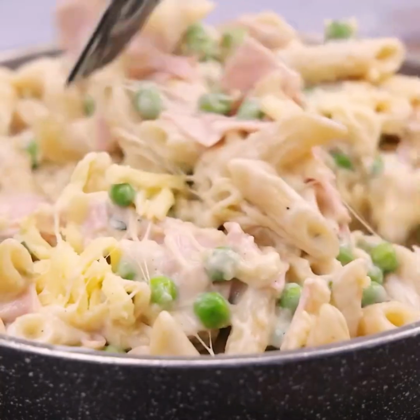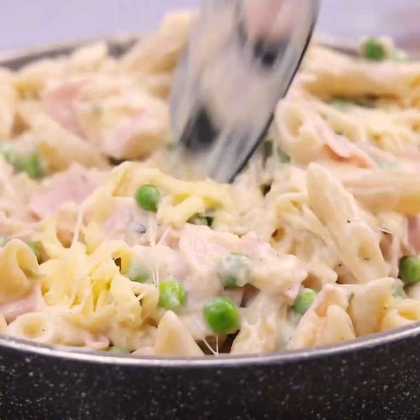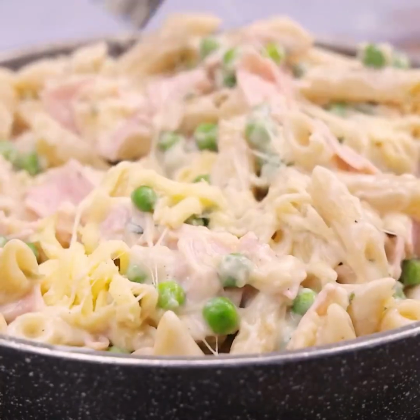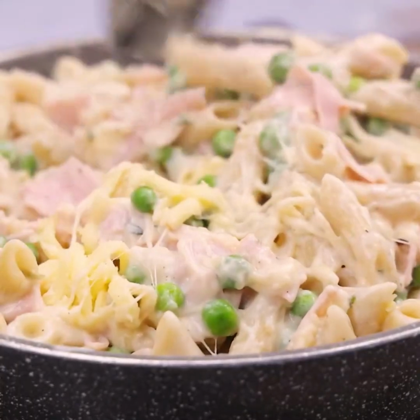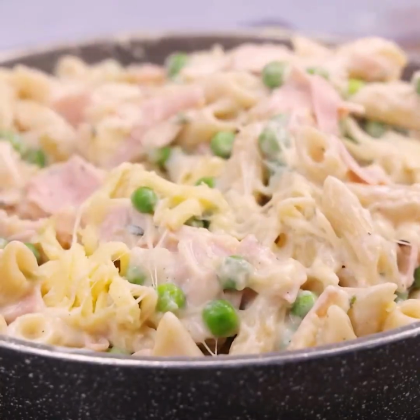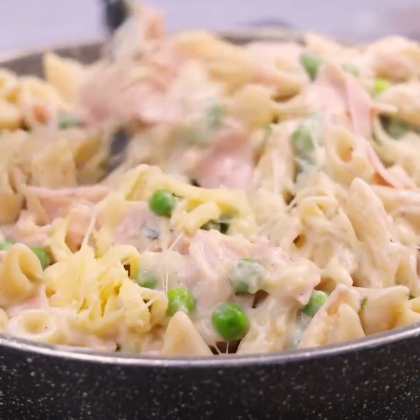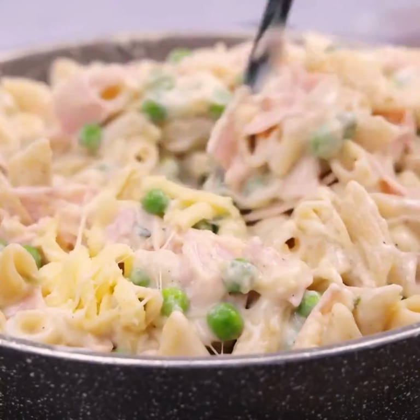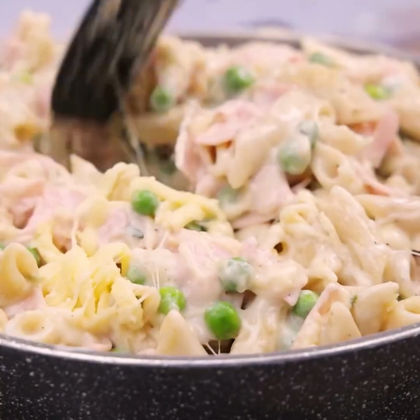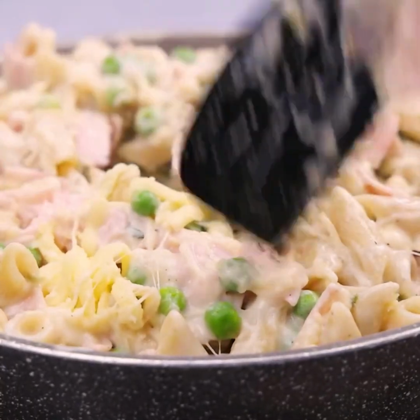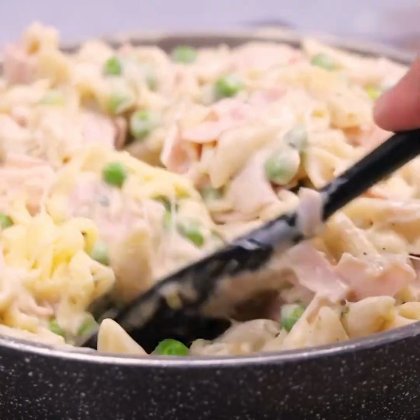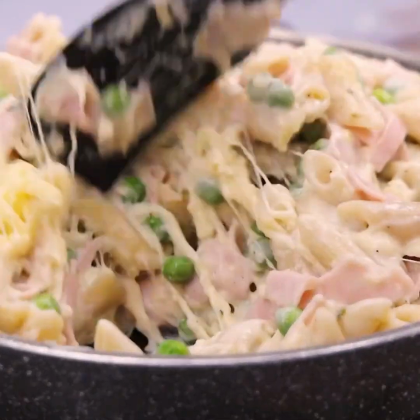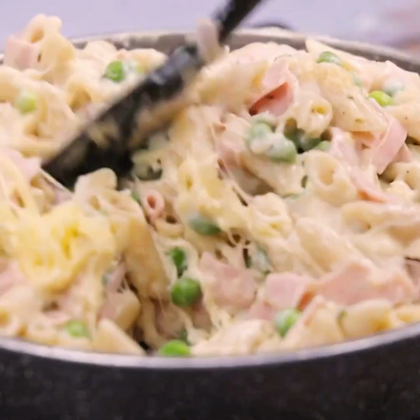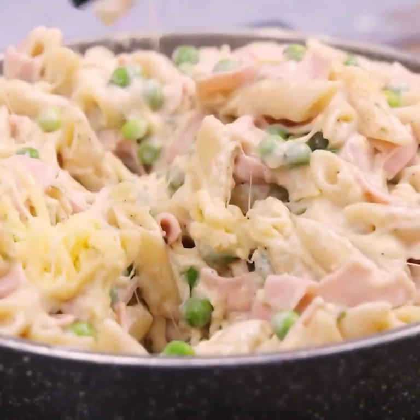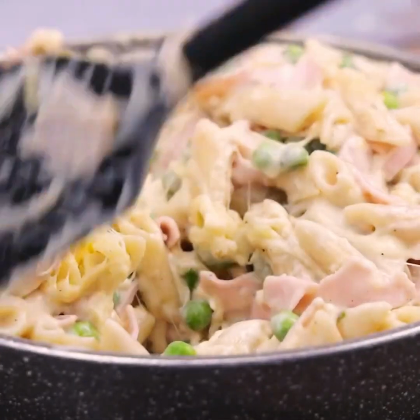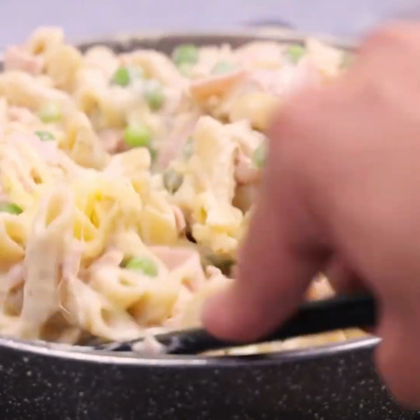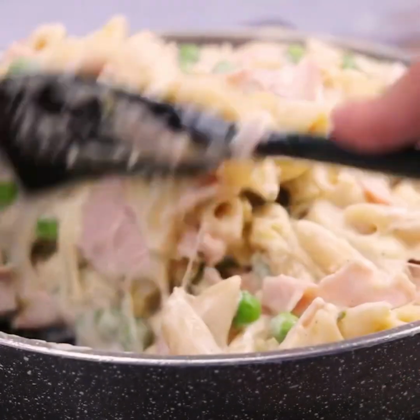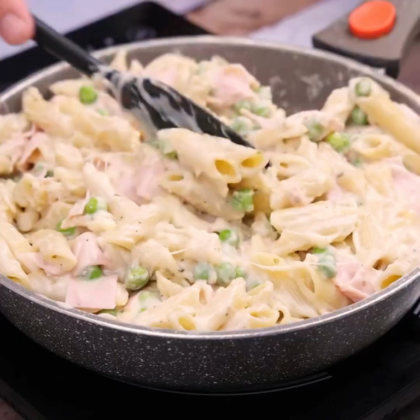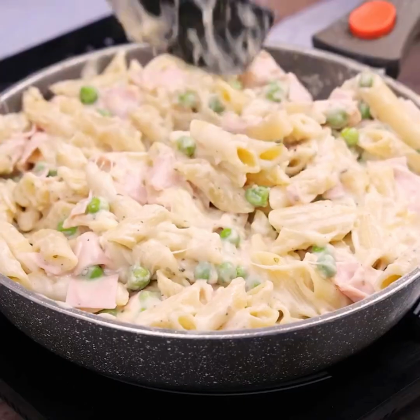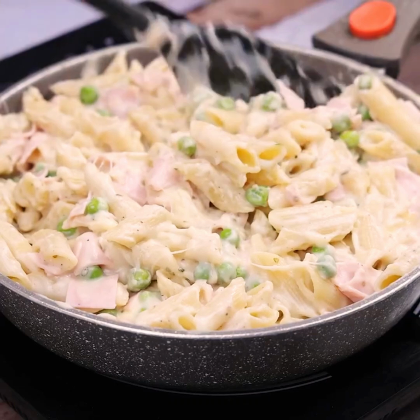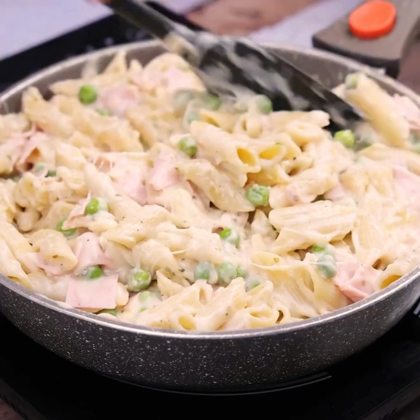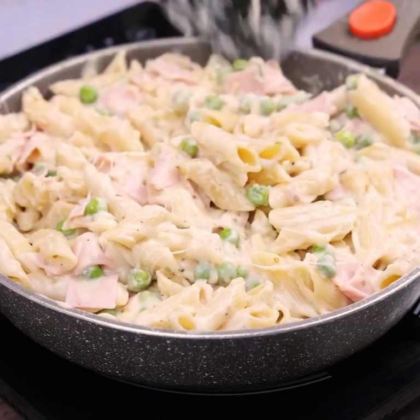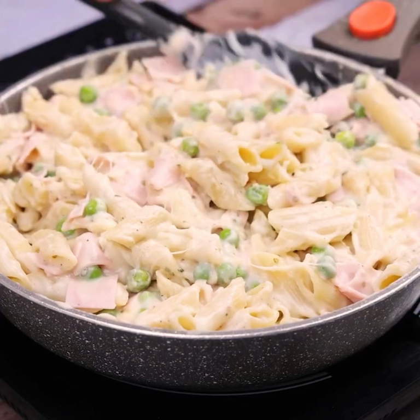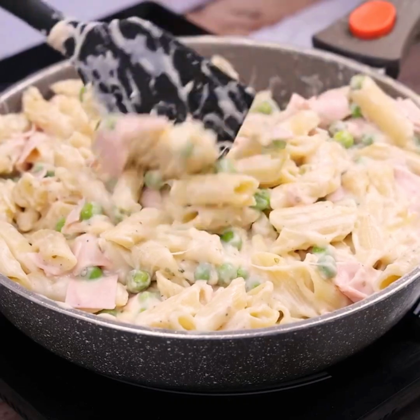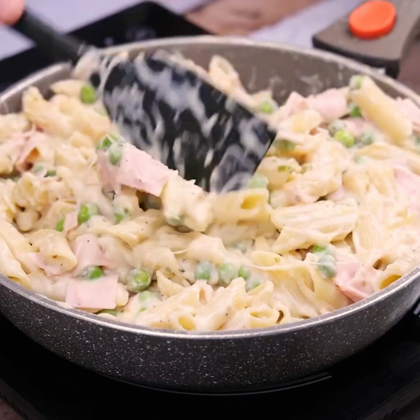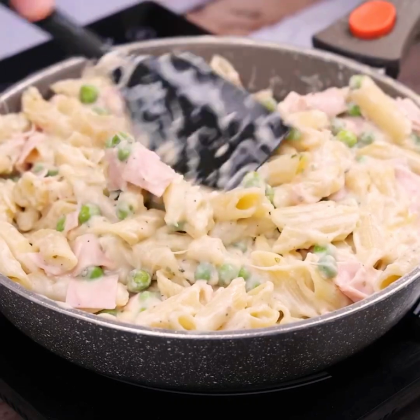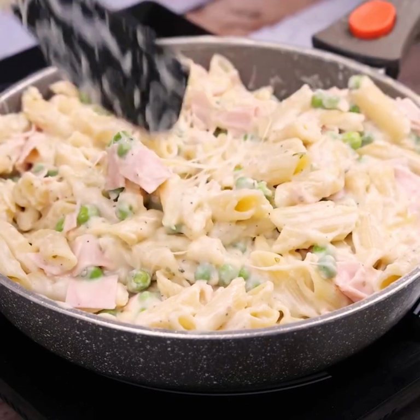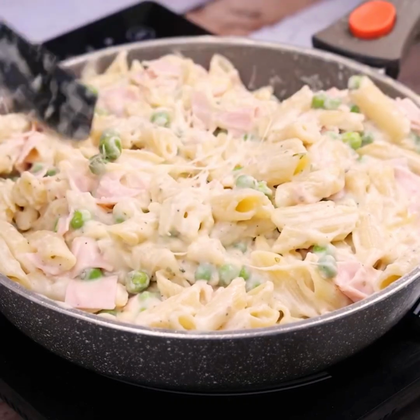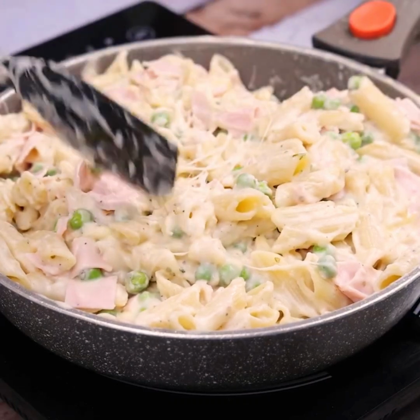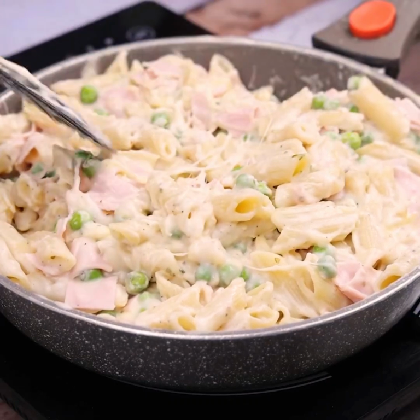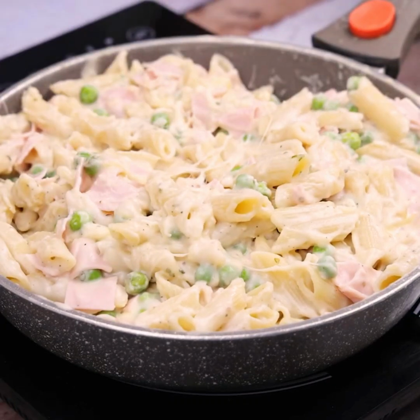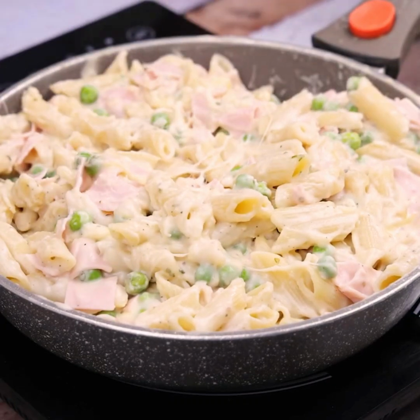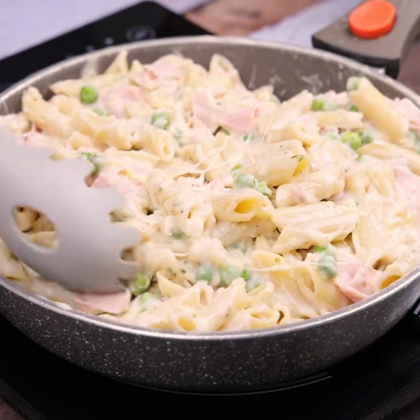After I learned this recipe, my family only asks me to cook it at home. This recipe really makes our mouths water — don't stop, make it in your home too.